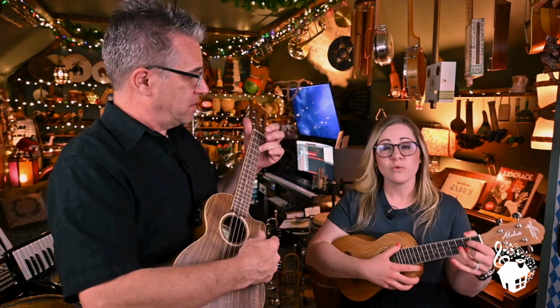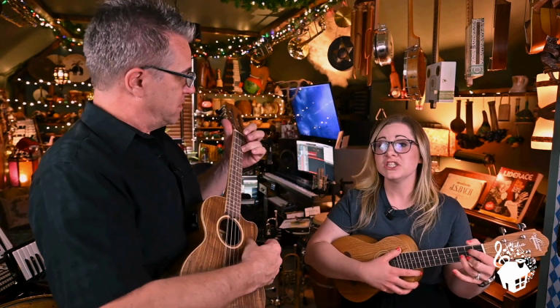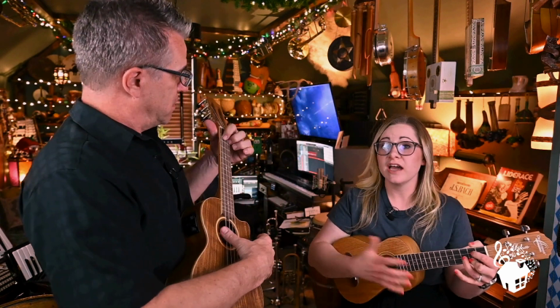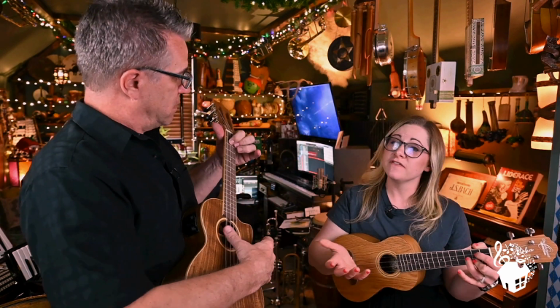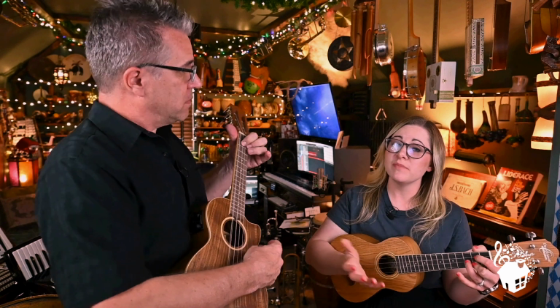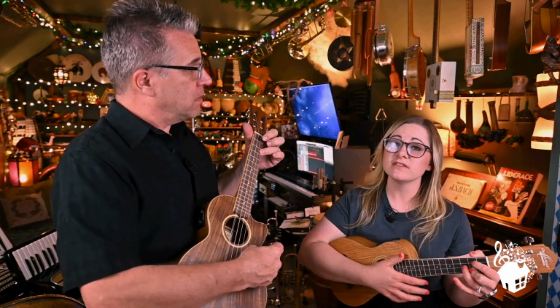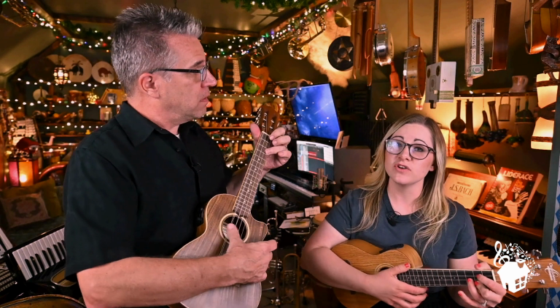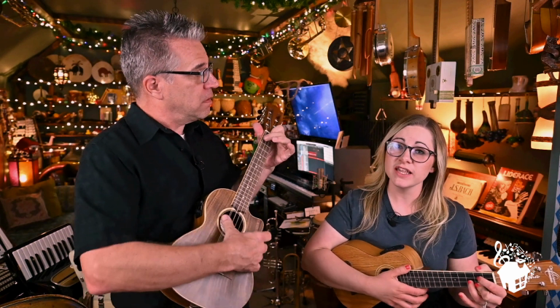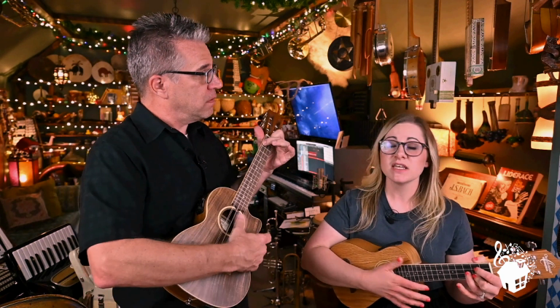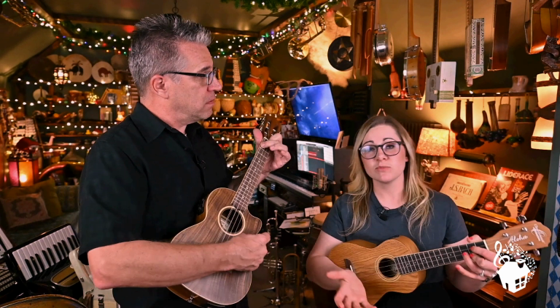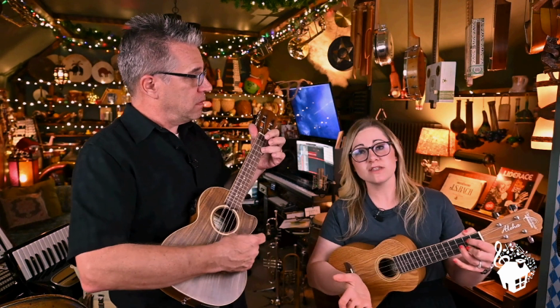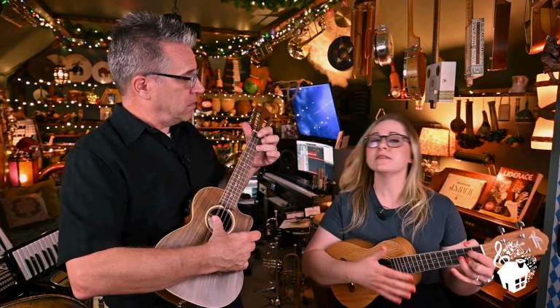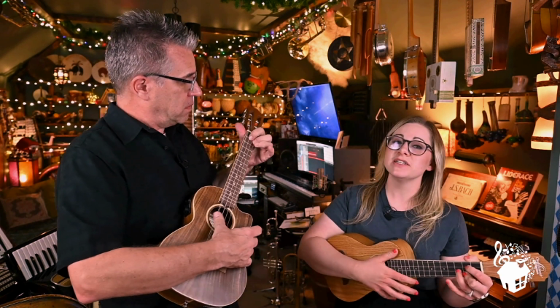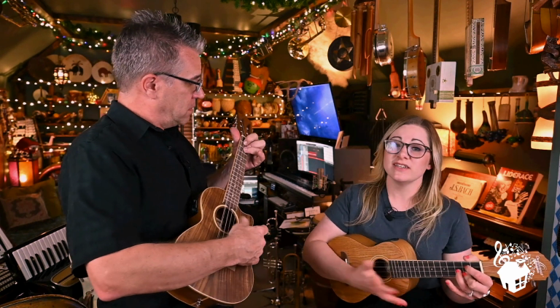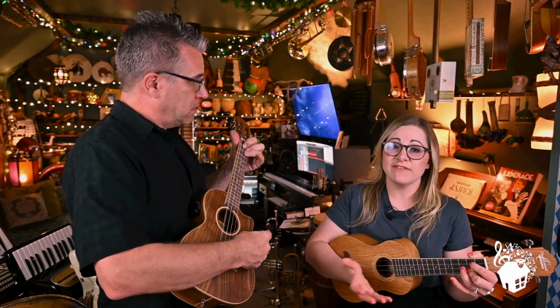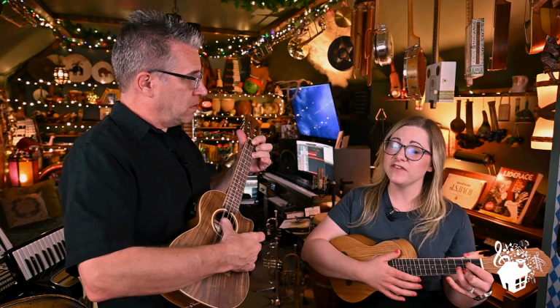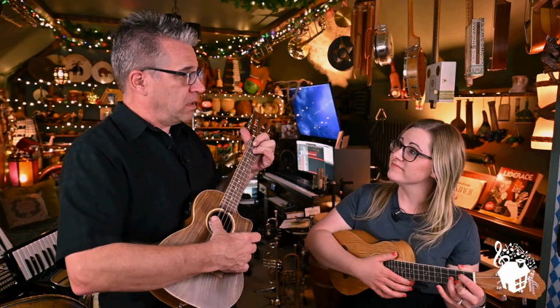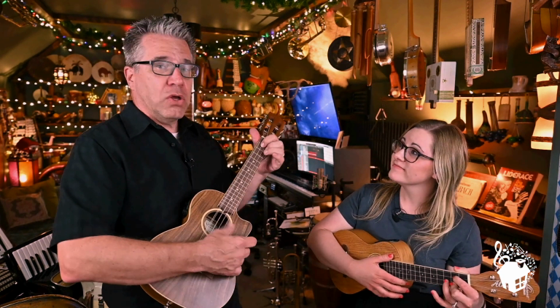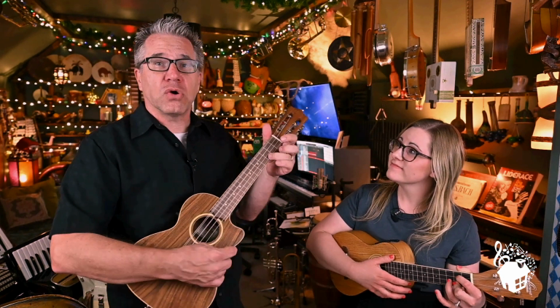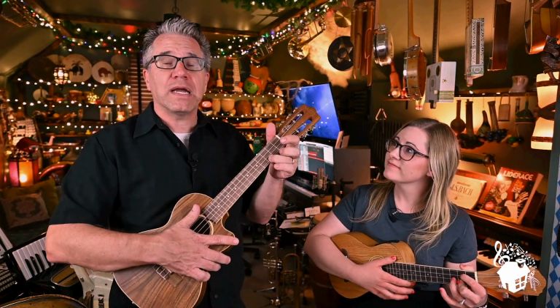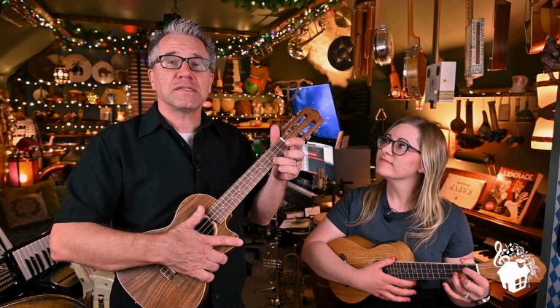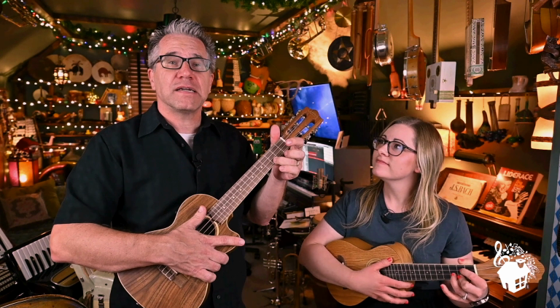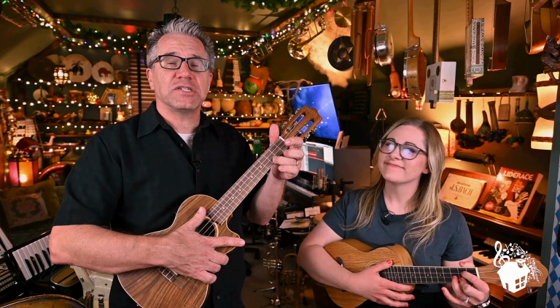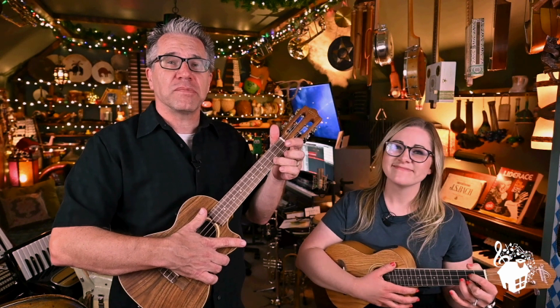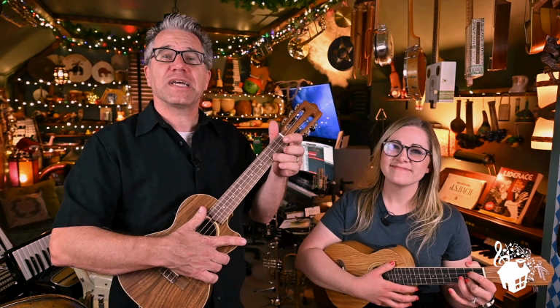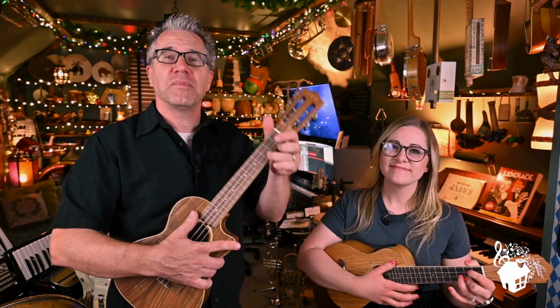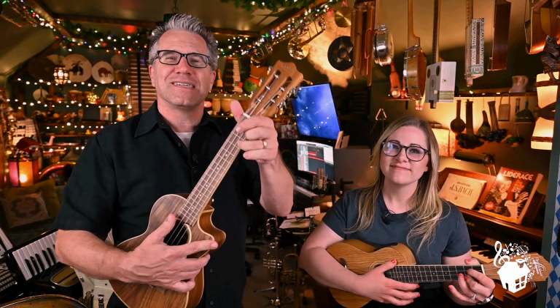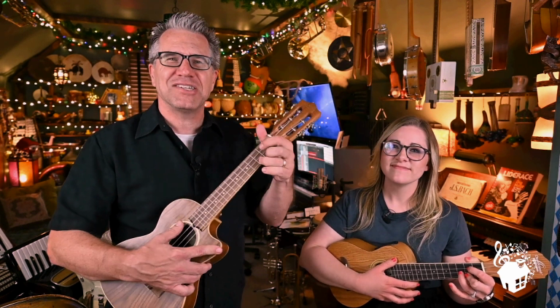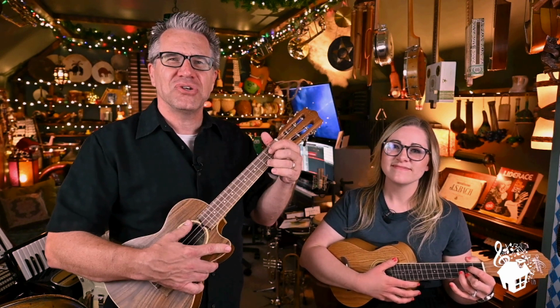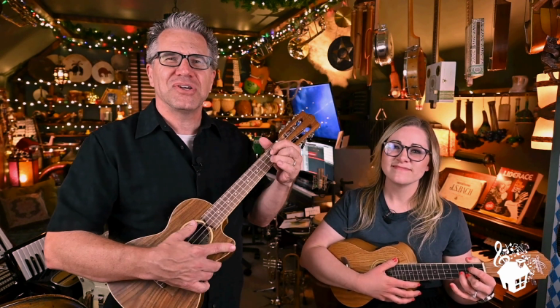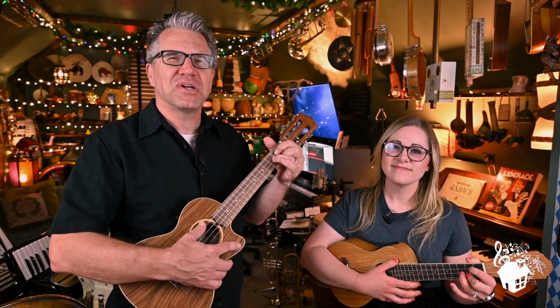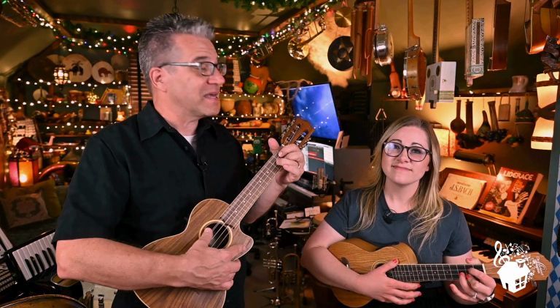We are gonna teach you music on the ukulele. We're gonna check out the fundamentals of ukulele, some chords, some melodies, and just have a lot of fun. So we are excited to be joining Music at Home to teach you ukulele.